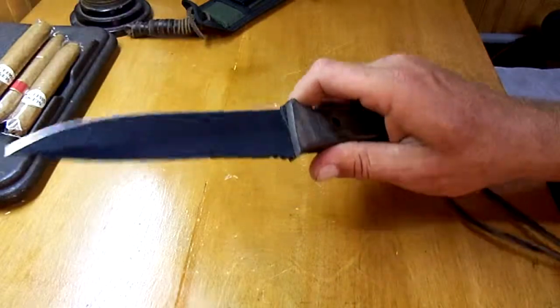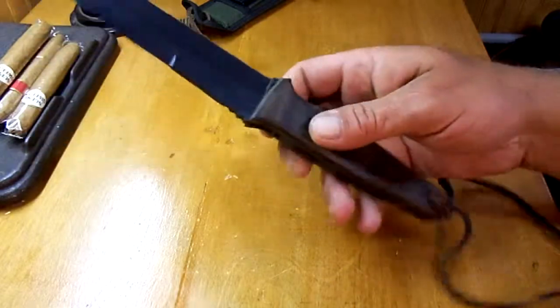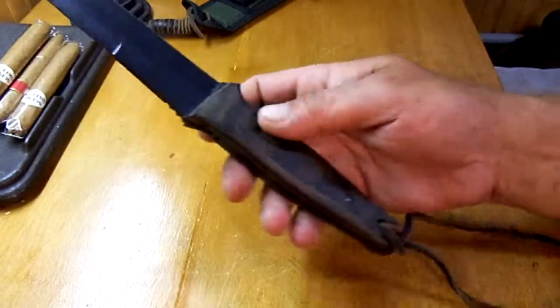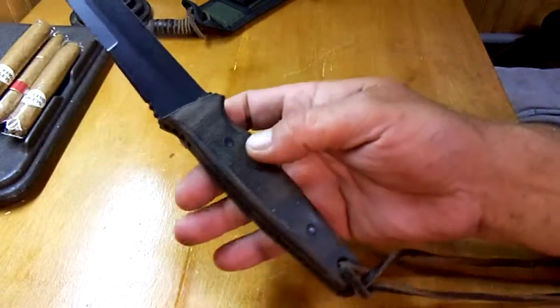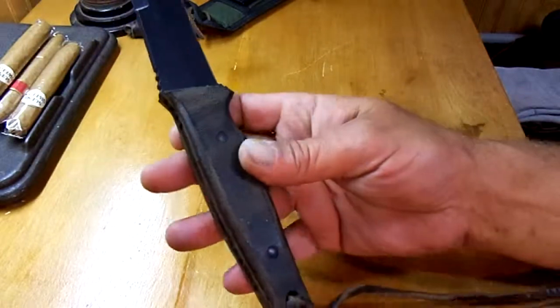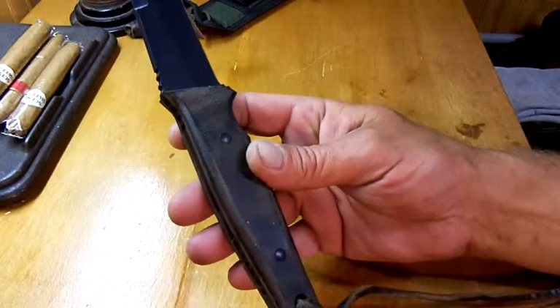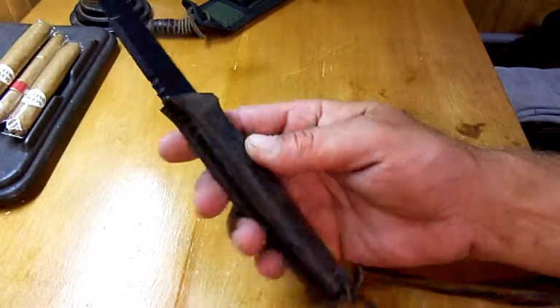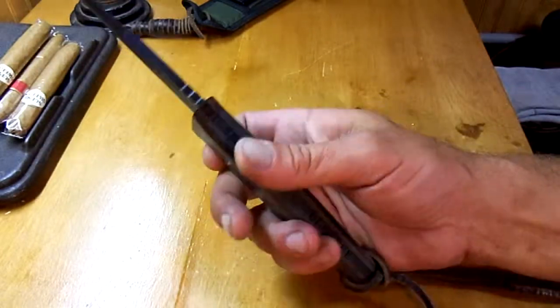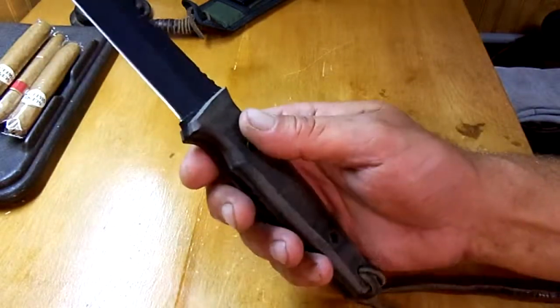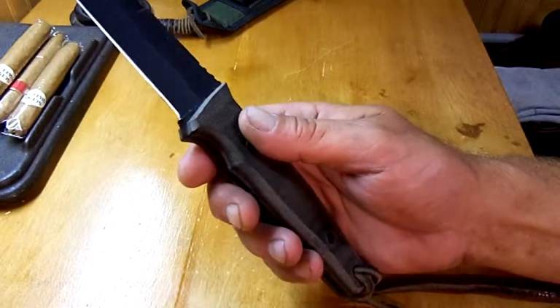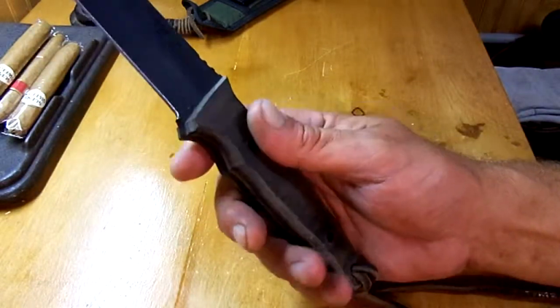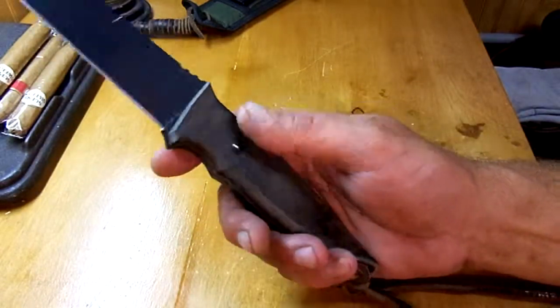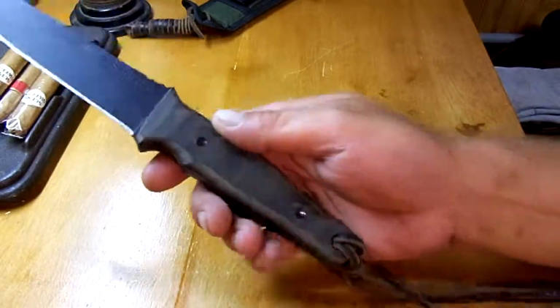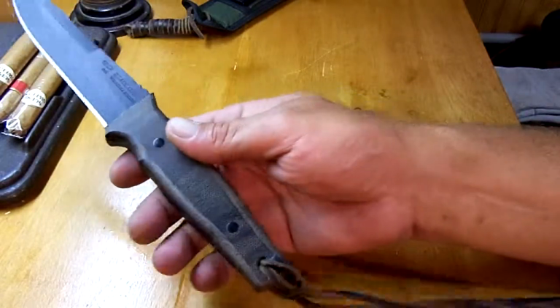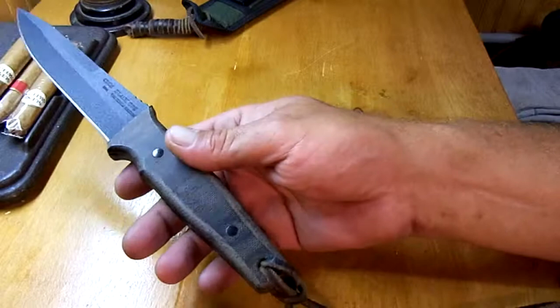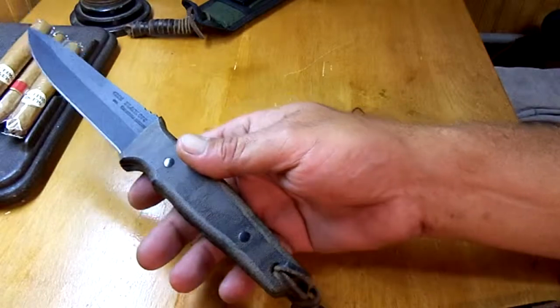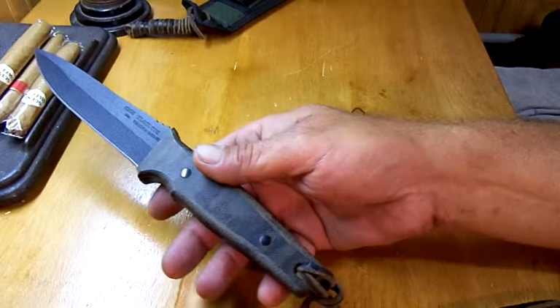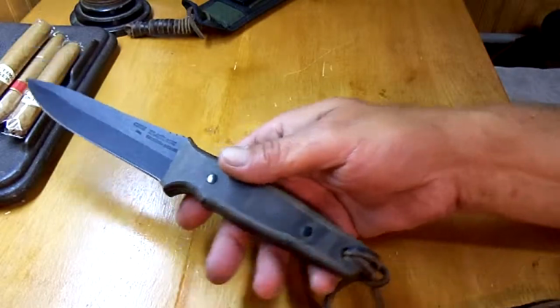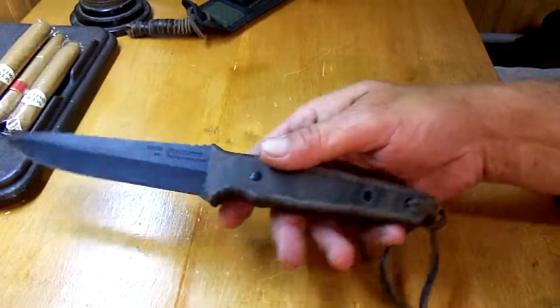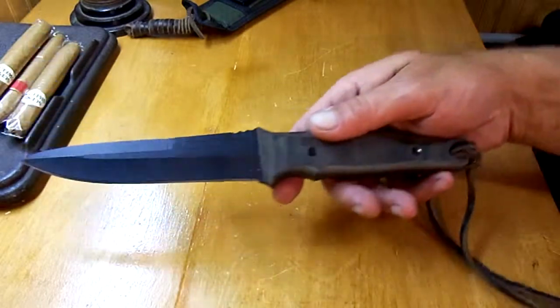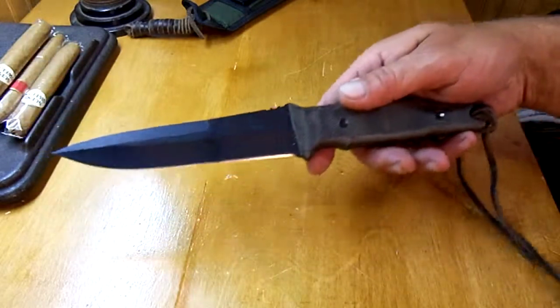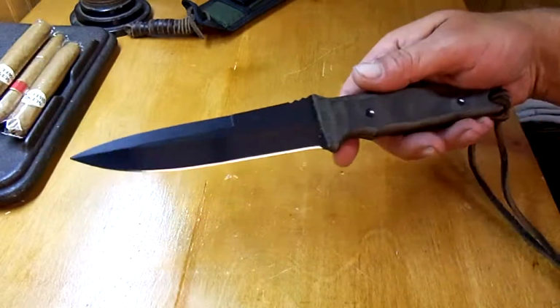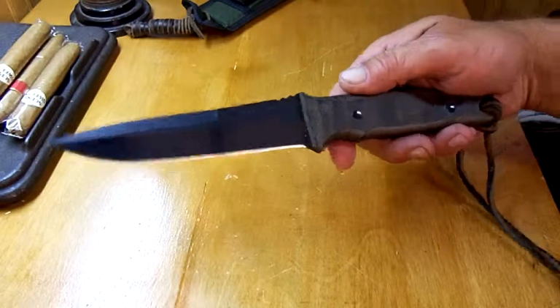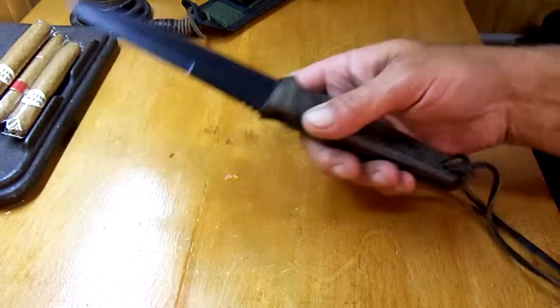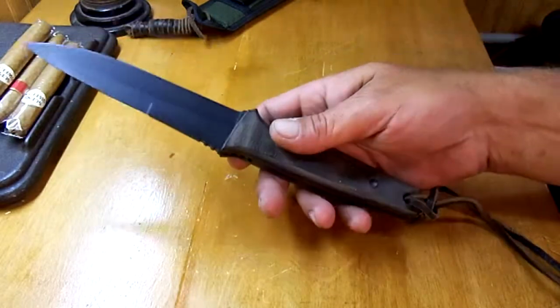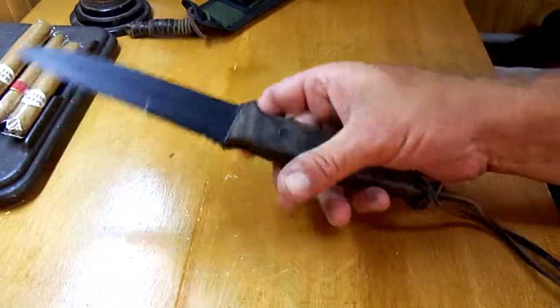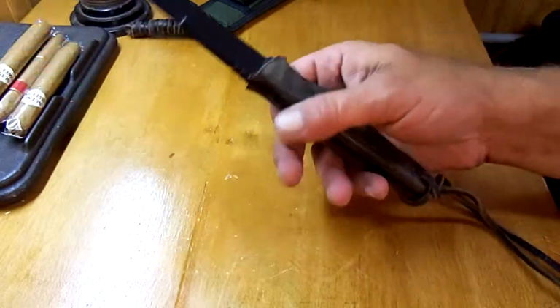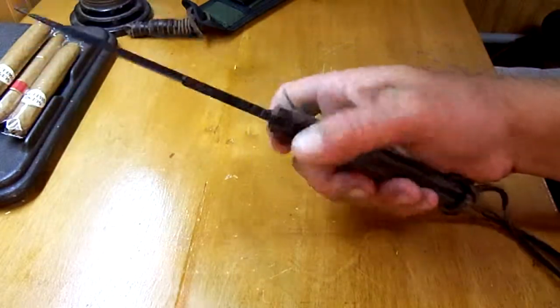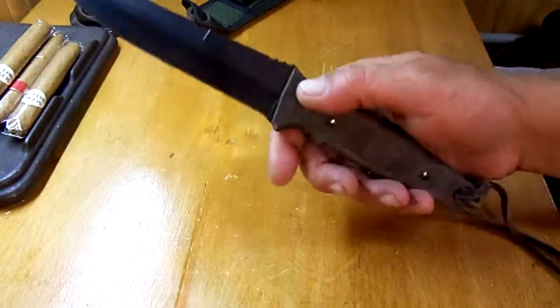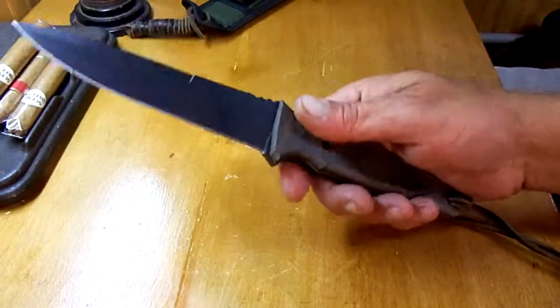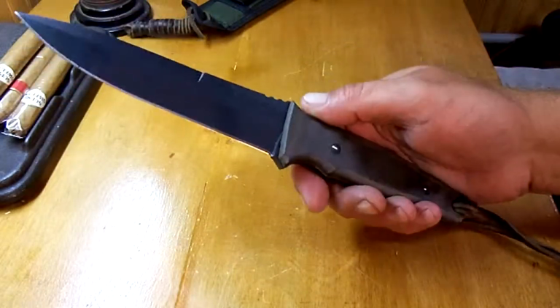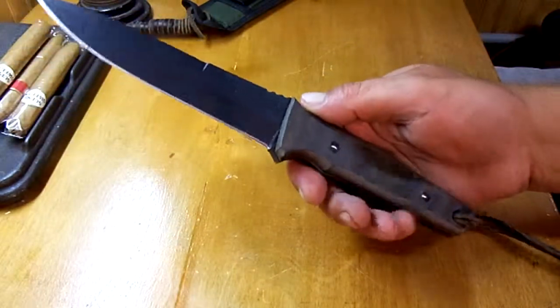For the feel in the hand, I don't think I've ever had a better fighting style knife than this one. It's very fast in the hand. Very nice to hold.